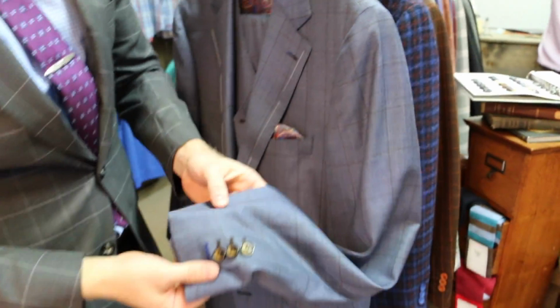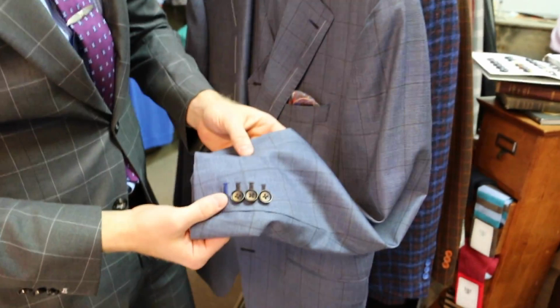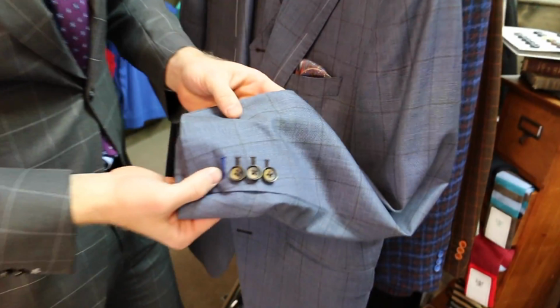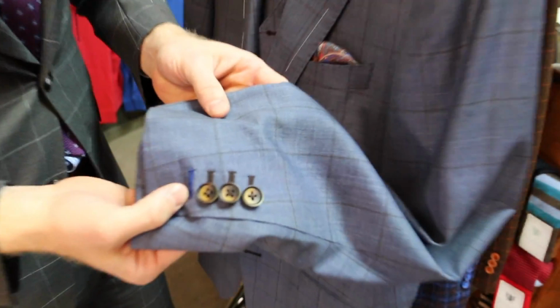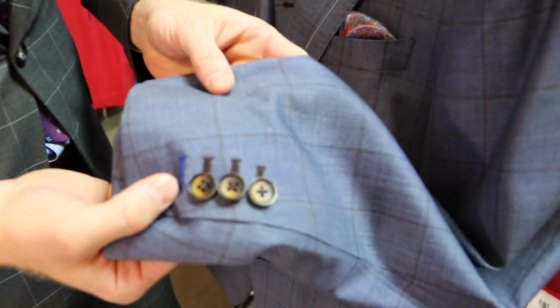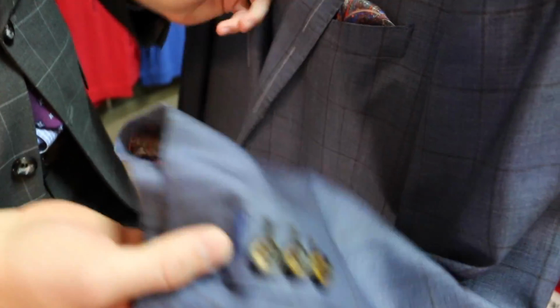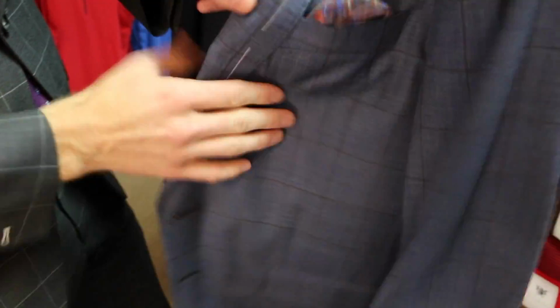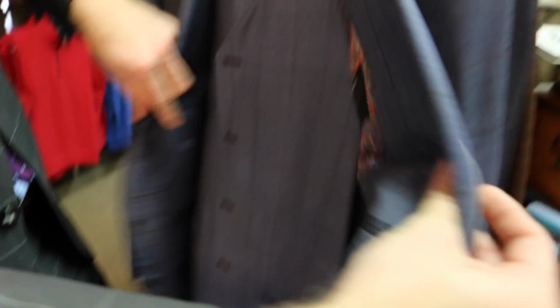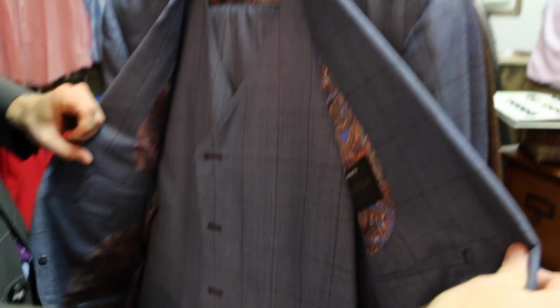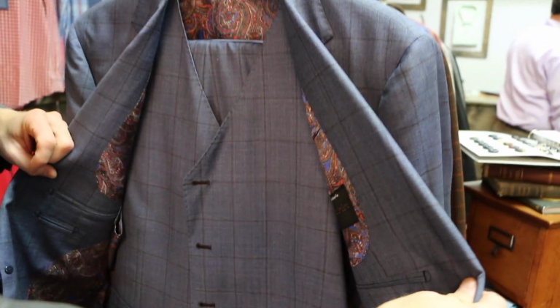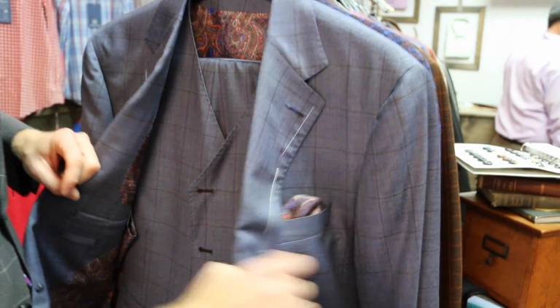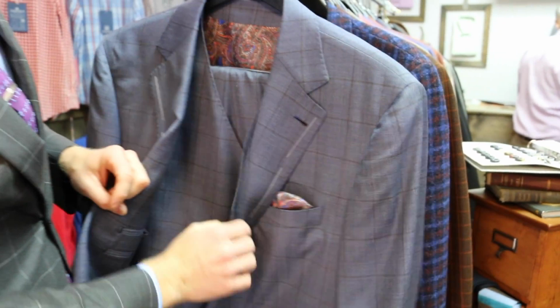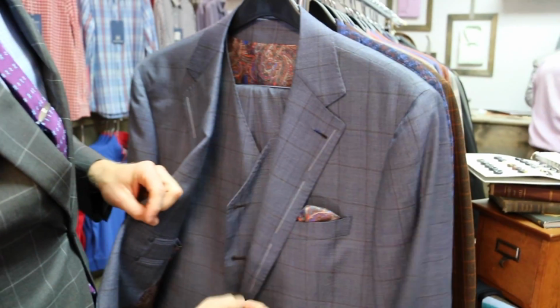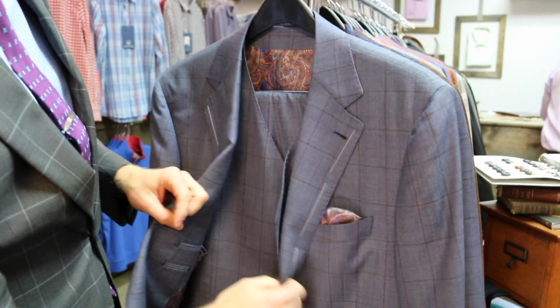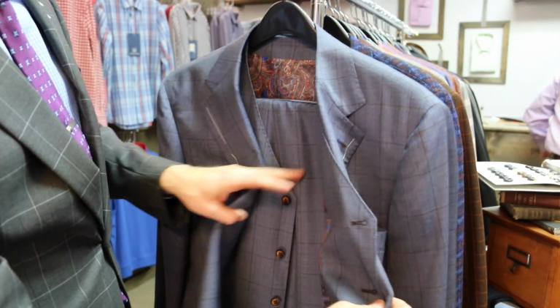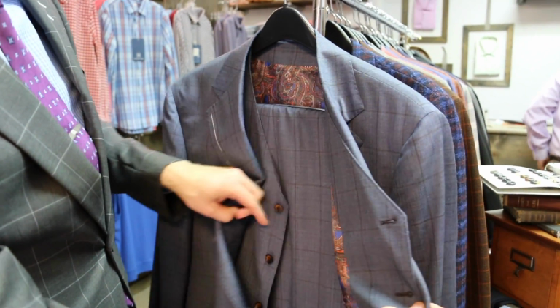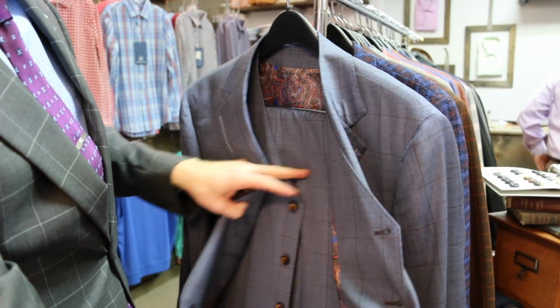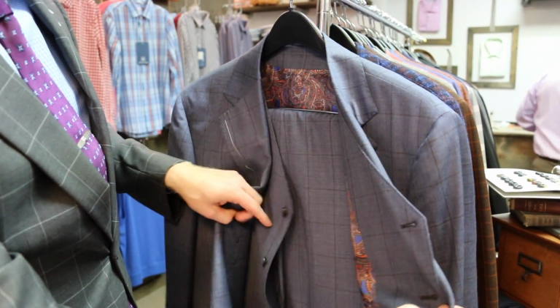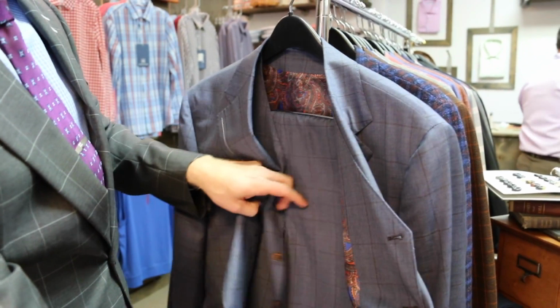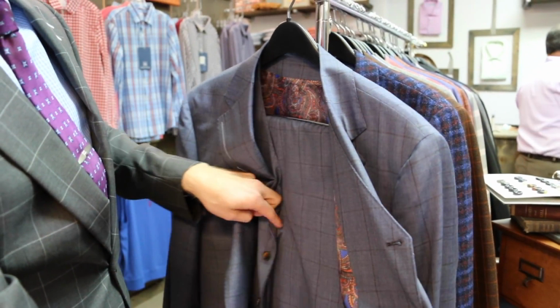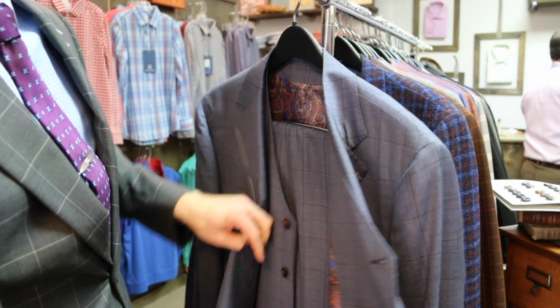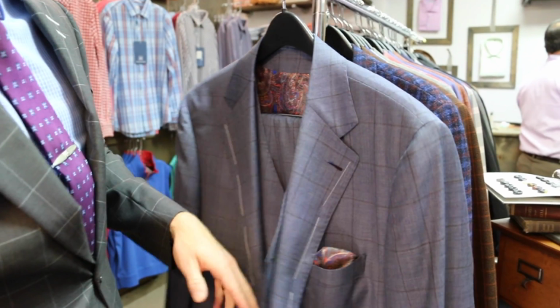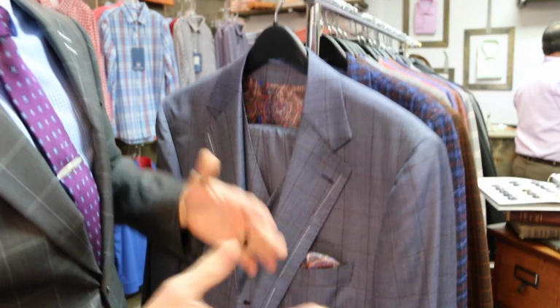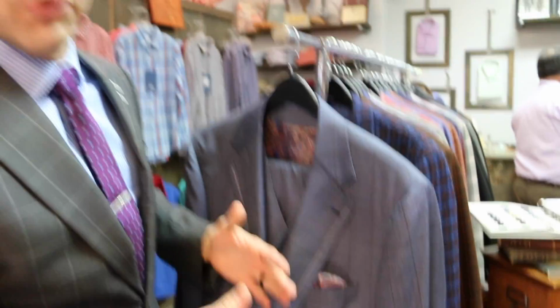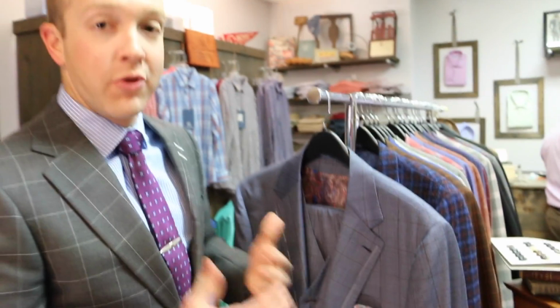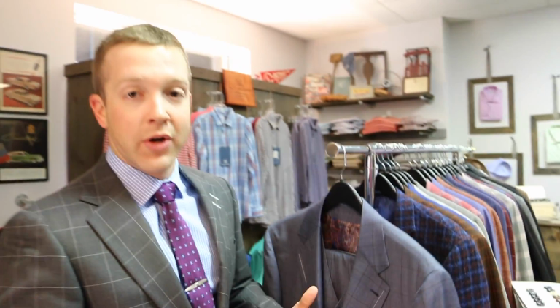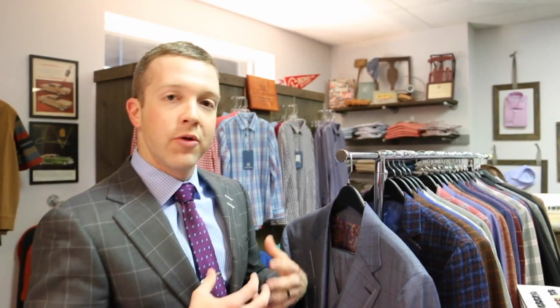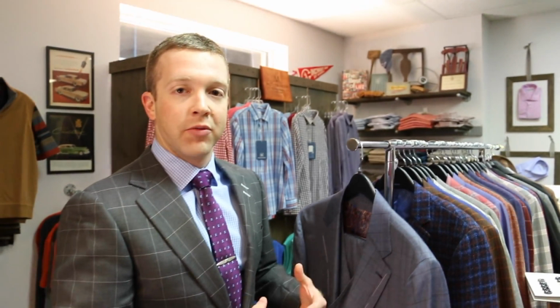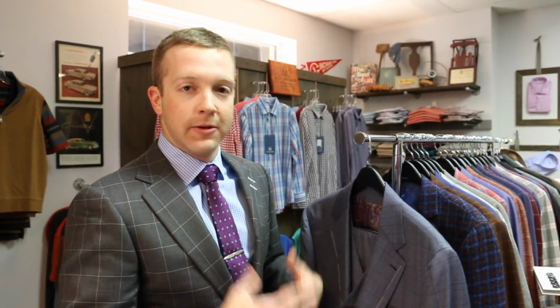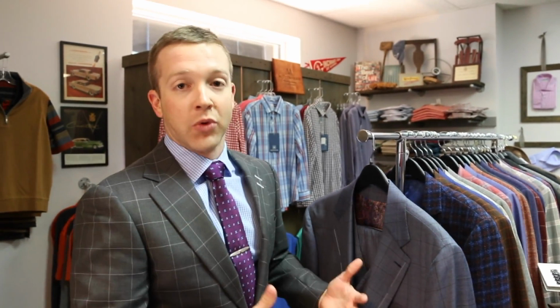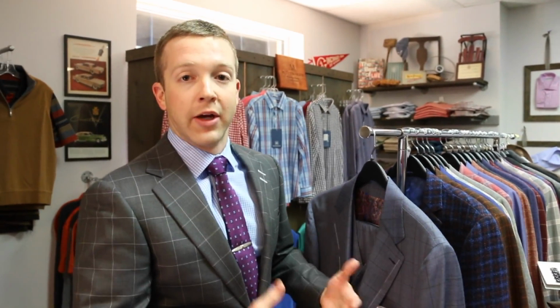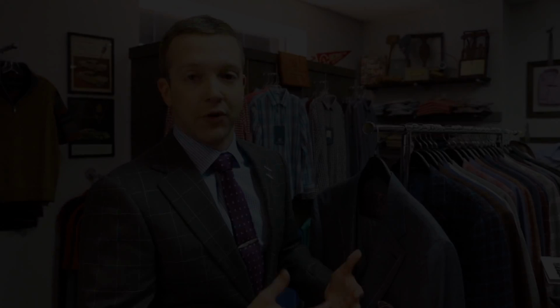Again, alternating contrasting buttonholes, three-button suits, two-button suits, vest, flat front pants, pleated pants — again, this is made for you. So whatever you like to wear, whatever you're most comfortable in, that's what we're going to make just for you.